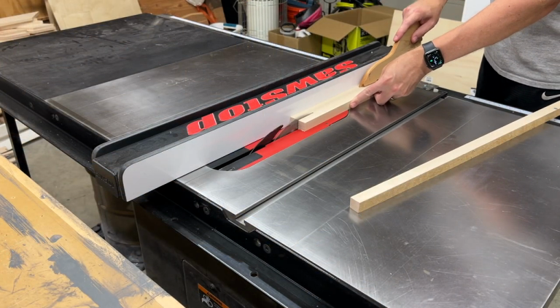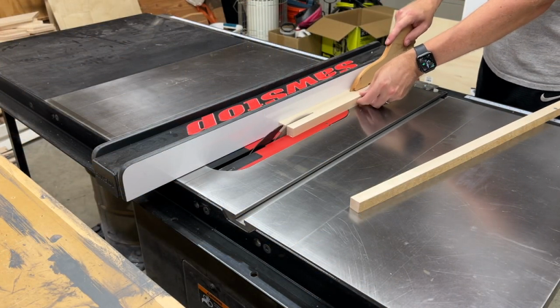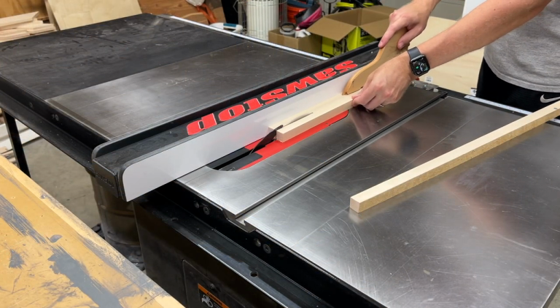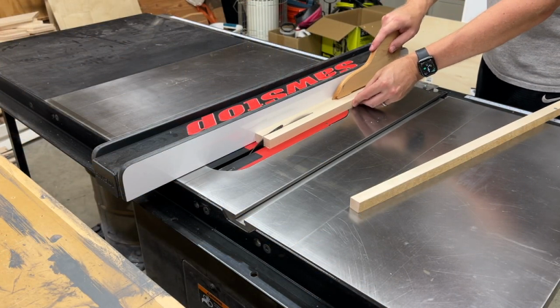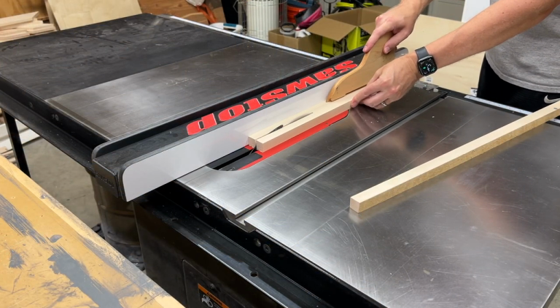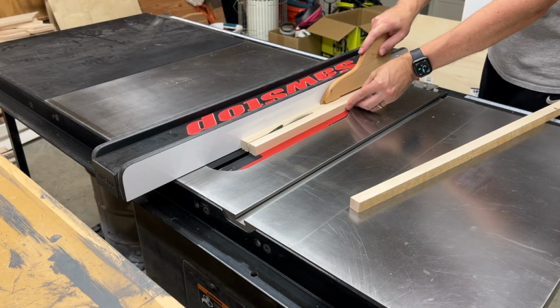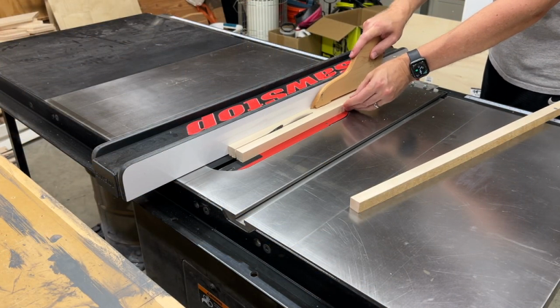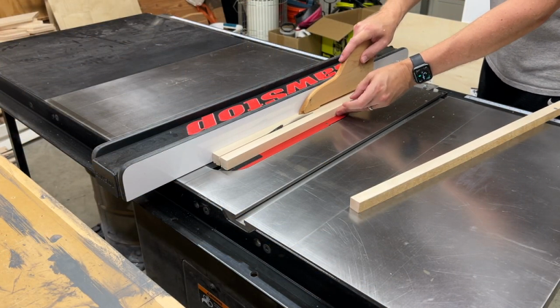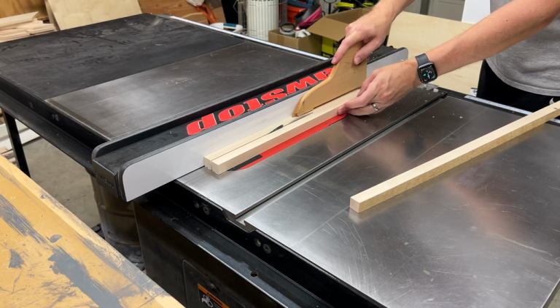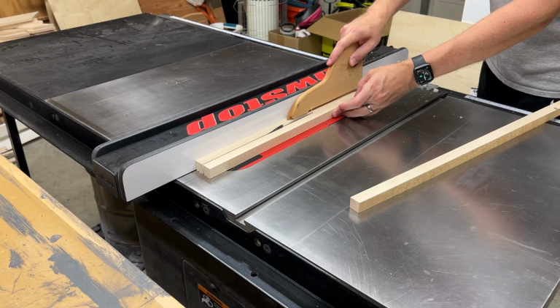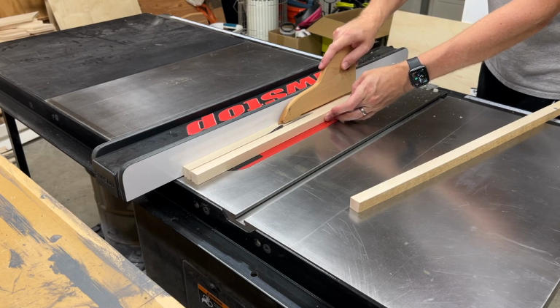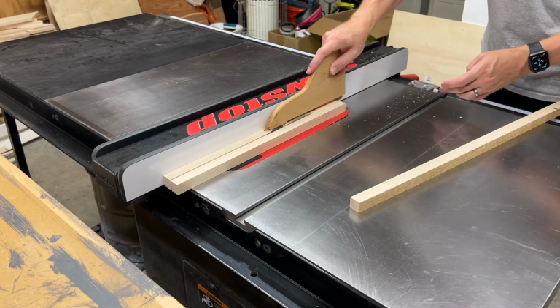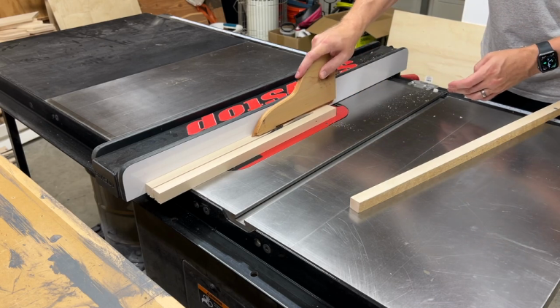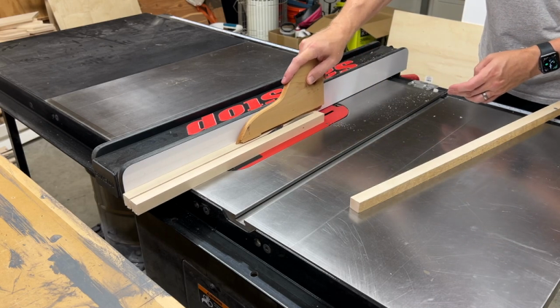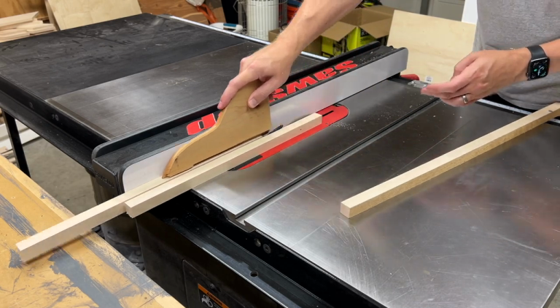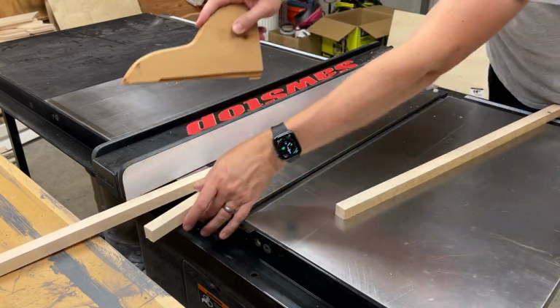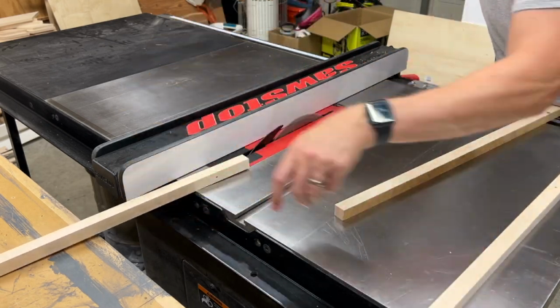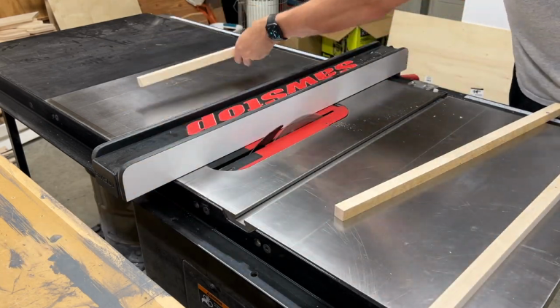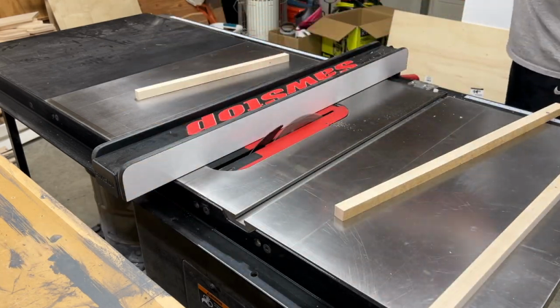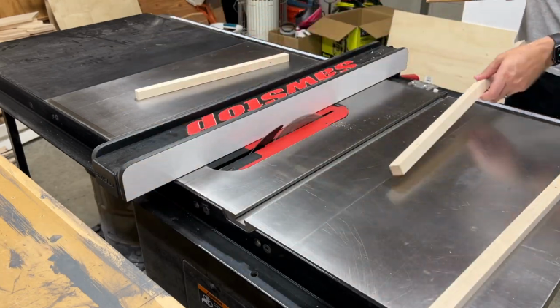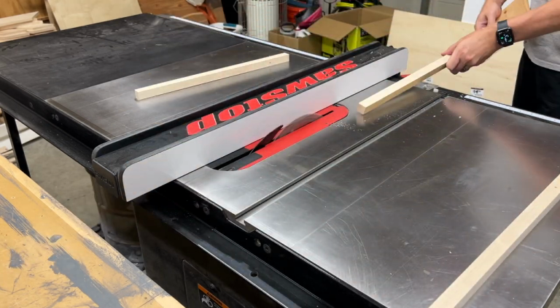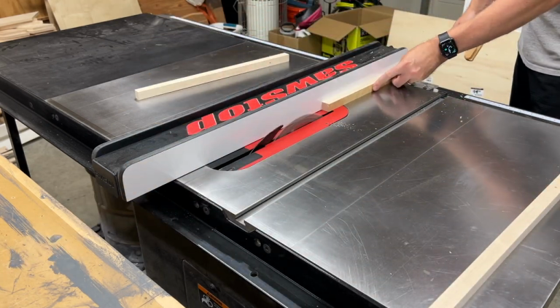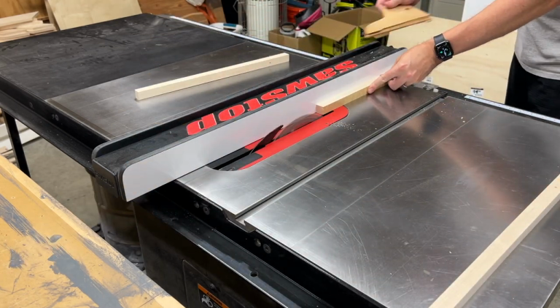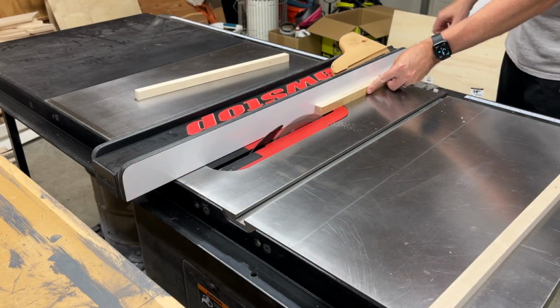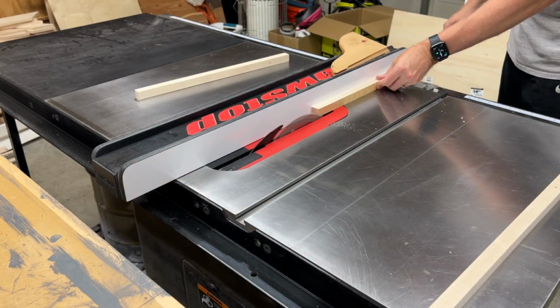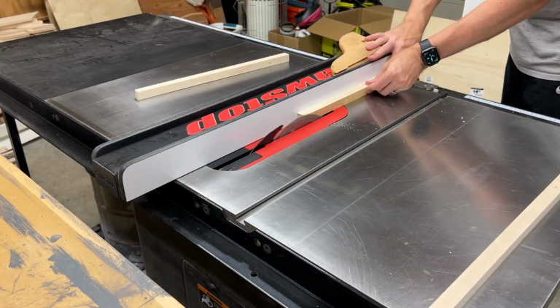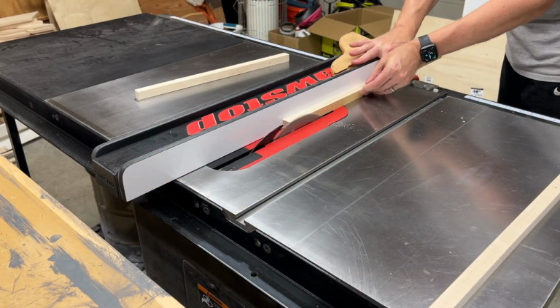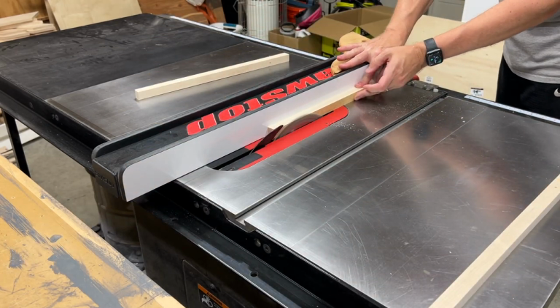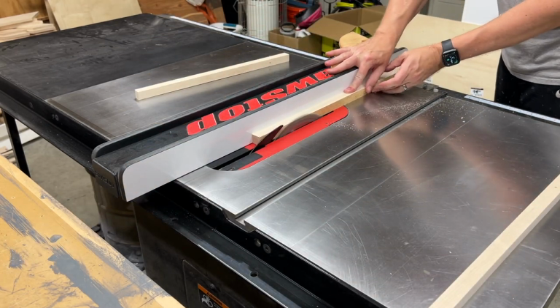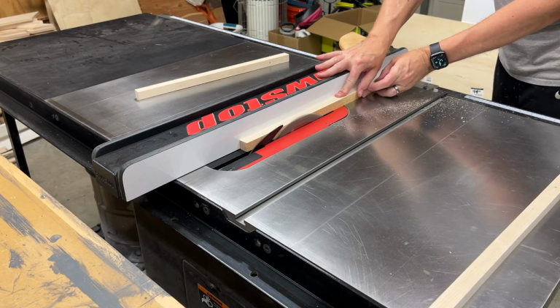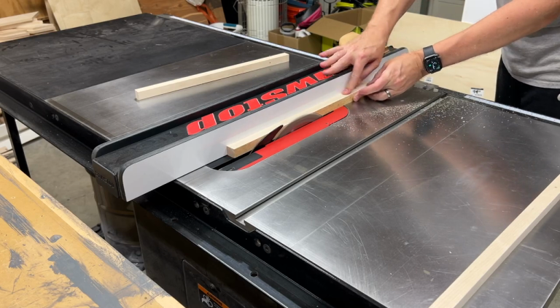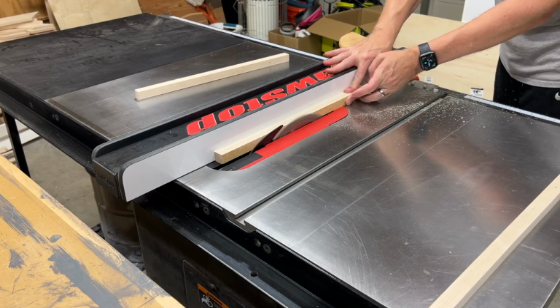The first thing I'm going to do is cut some strips of hard maple to glue on the front of each shelf. This will cover up the plywood edge and also give these shelves a nice finished look.